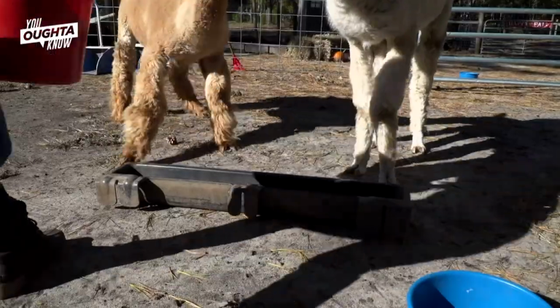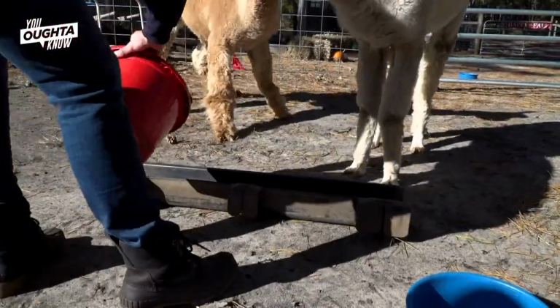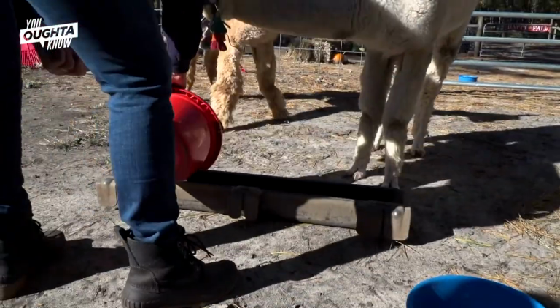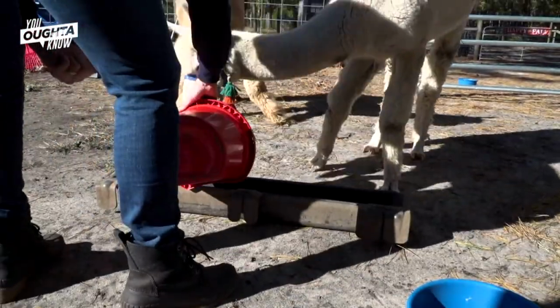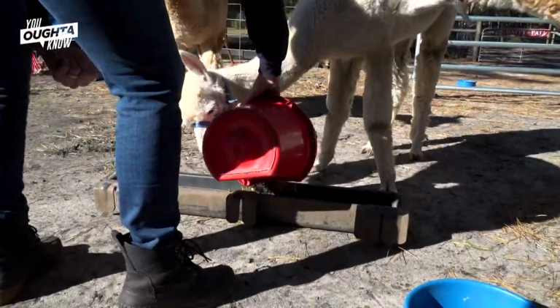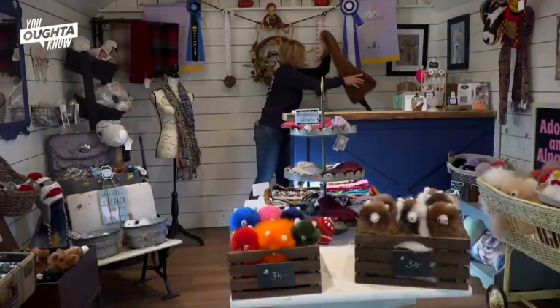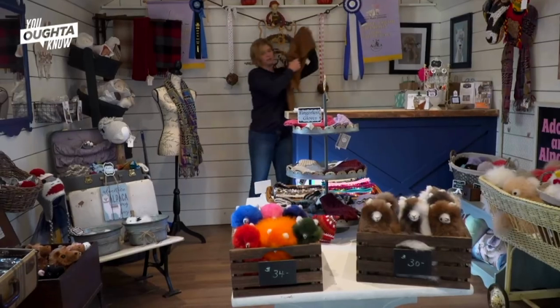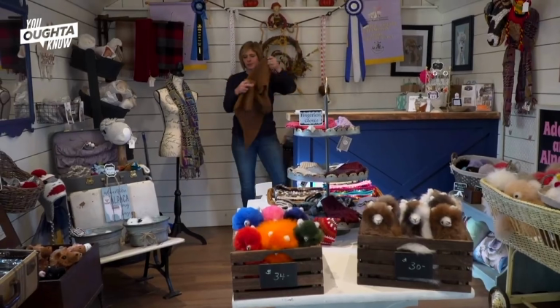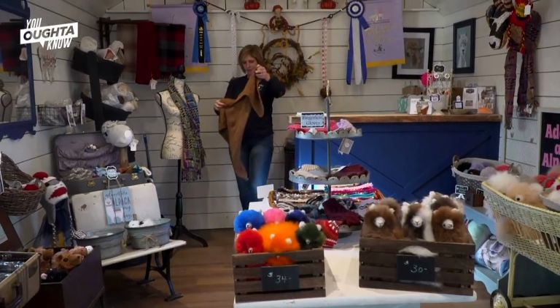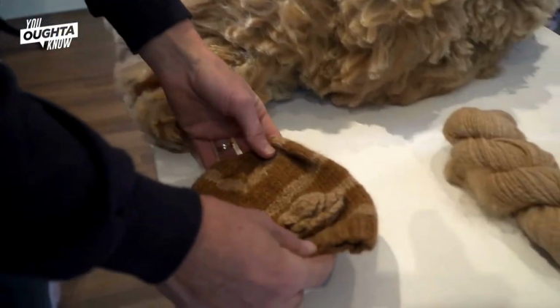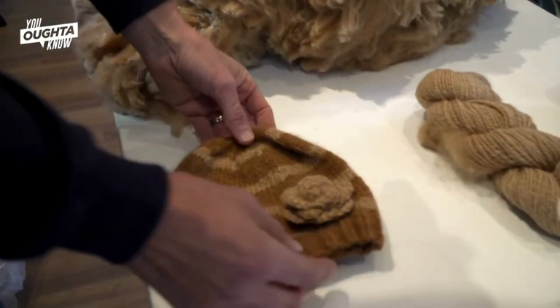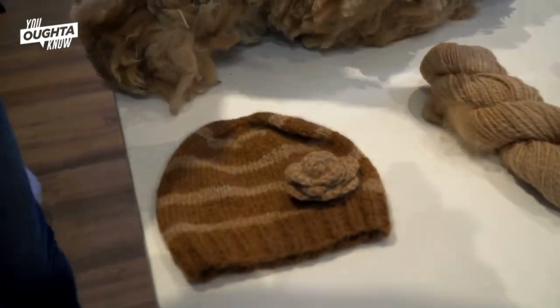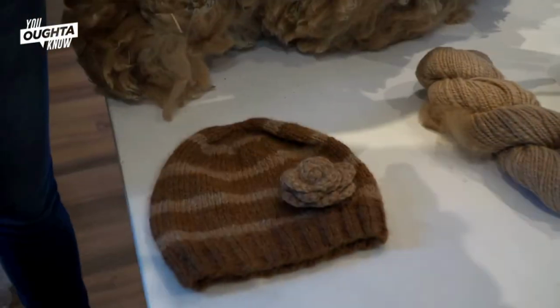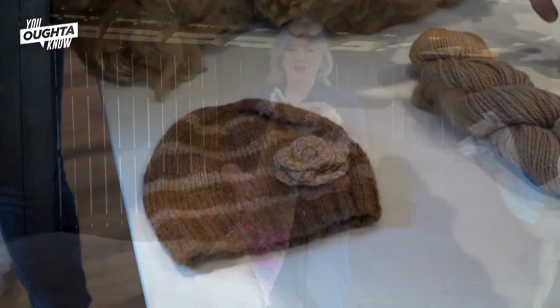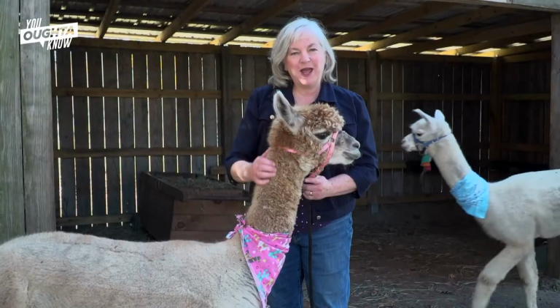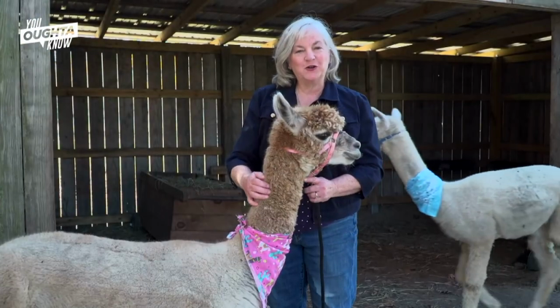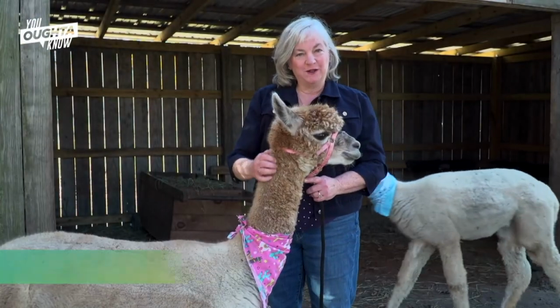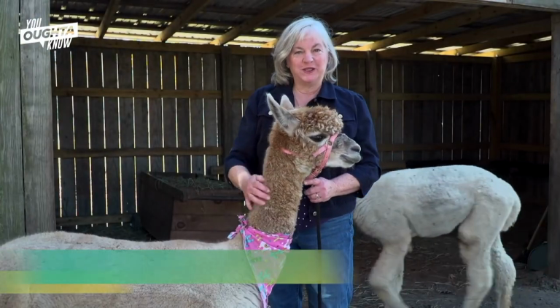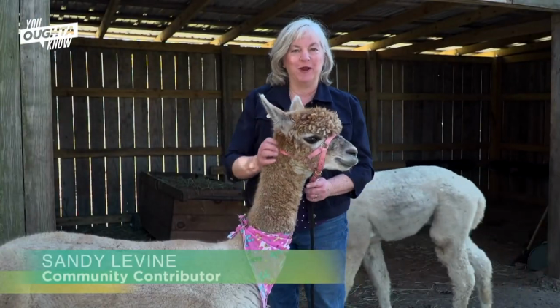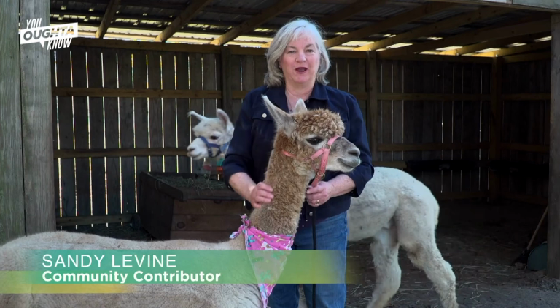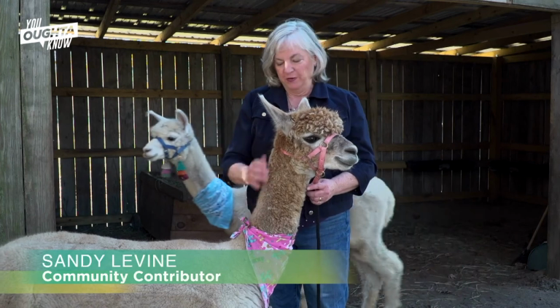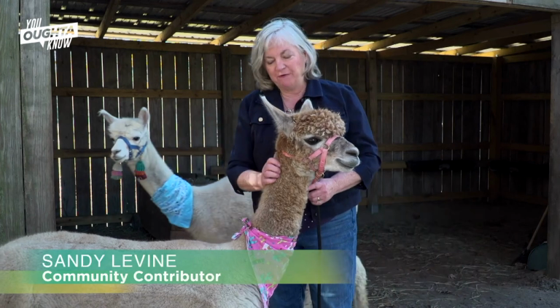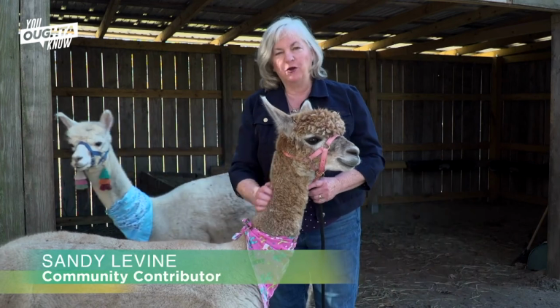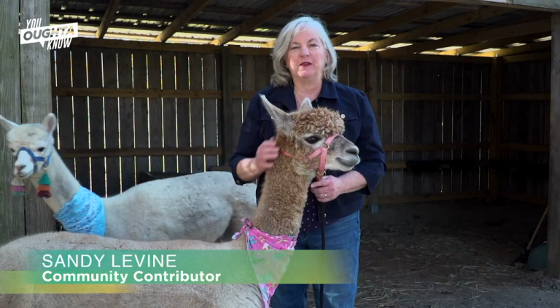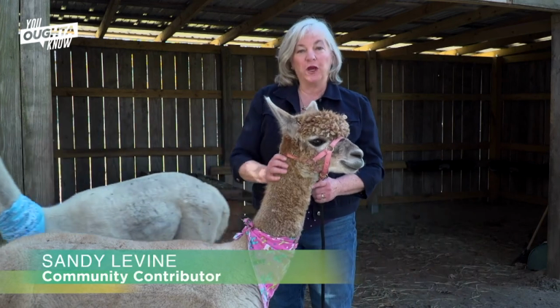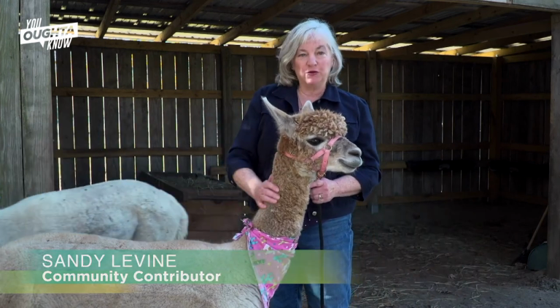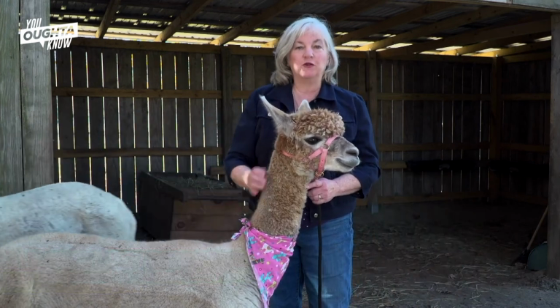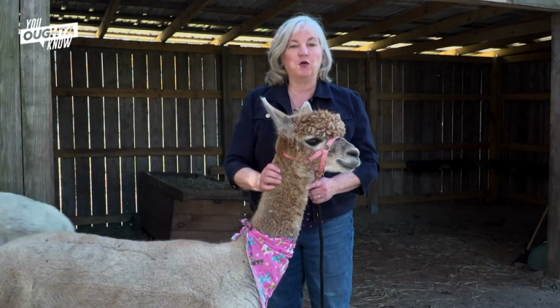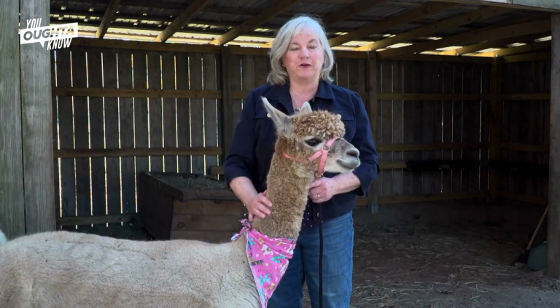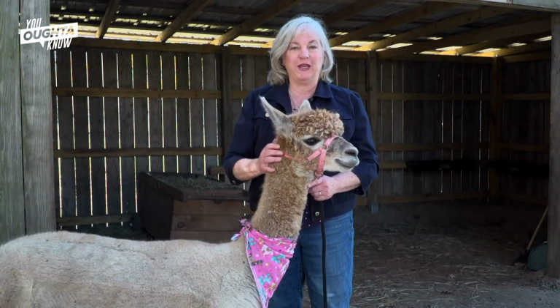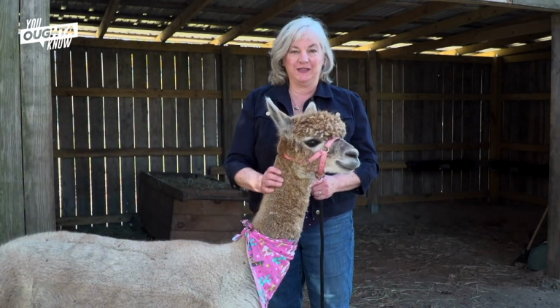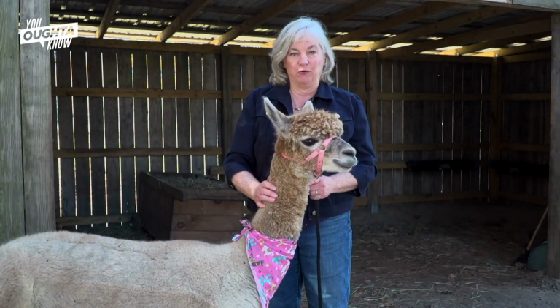We do raise them to sell them, we teach new owners how to care for them, and we use their fiber to sell products out of our store. Alpacas are native to South America; their heavy coats make them well suited to the cold weather of the Andes Mountains.